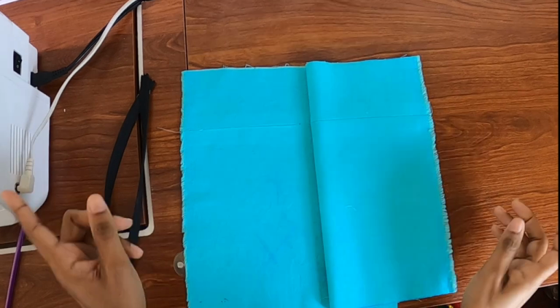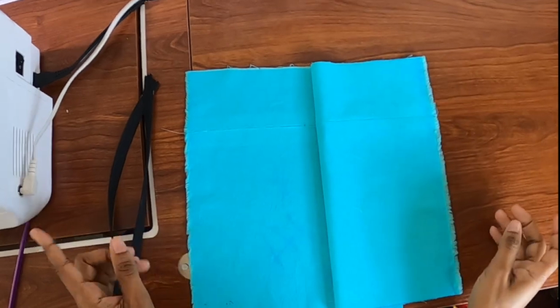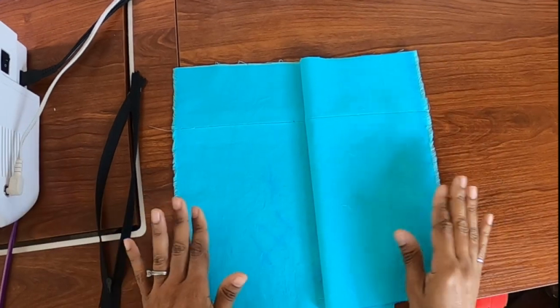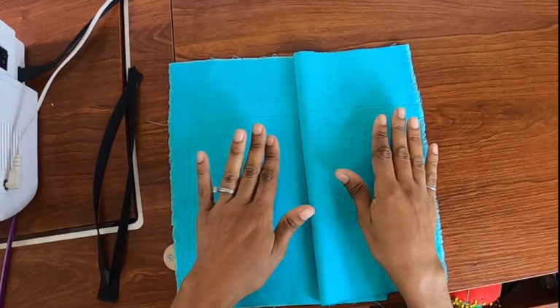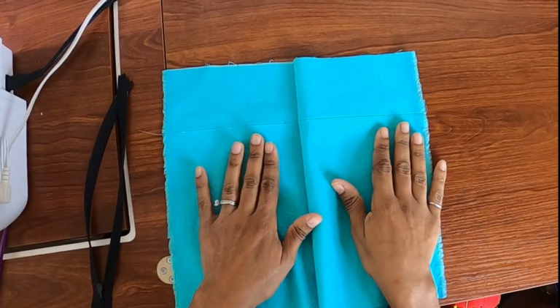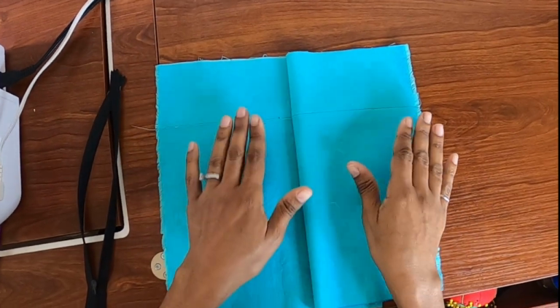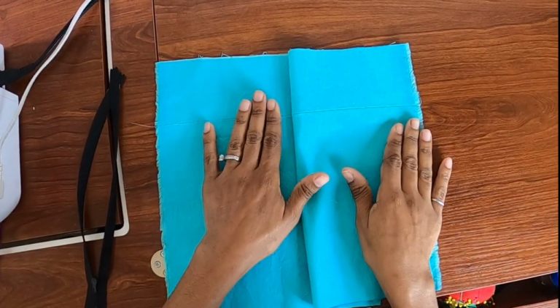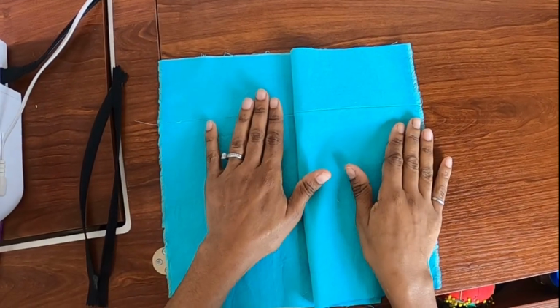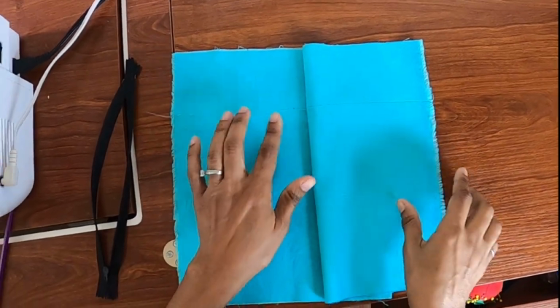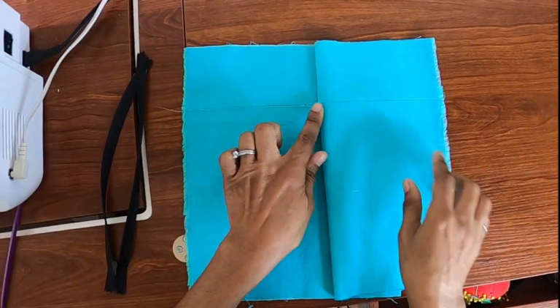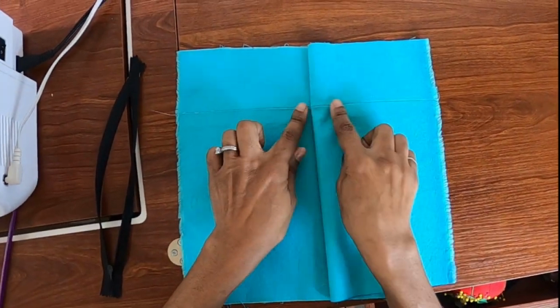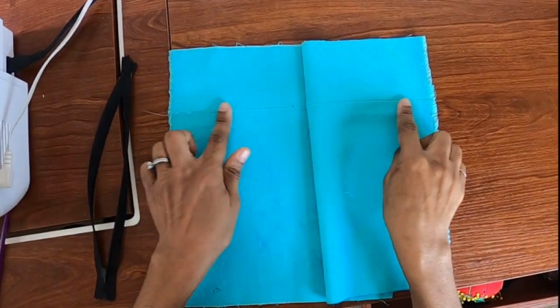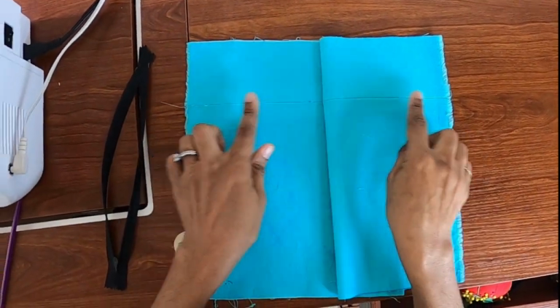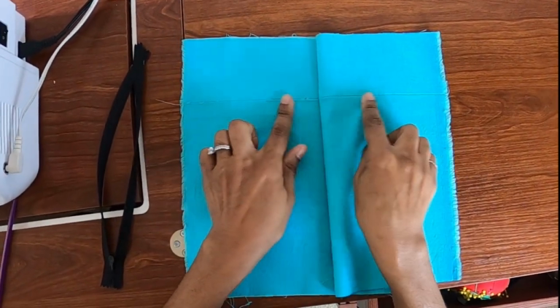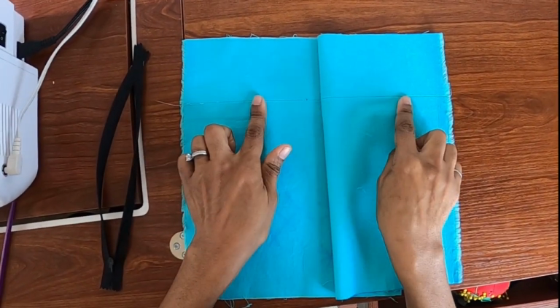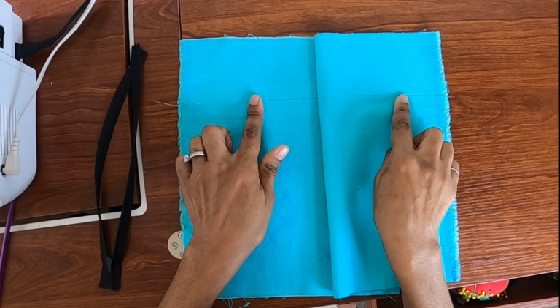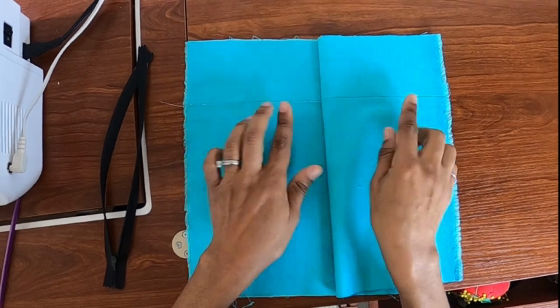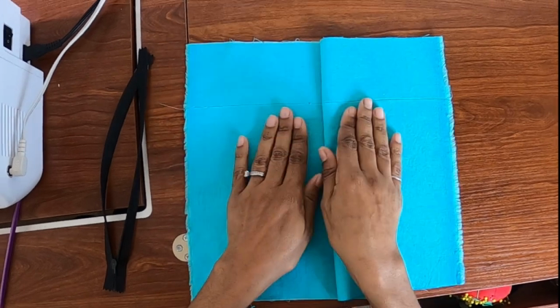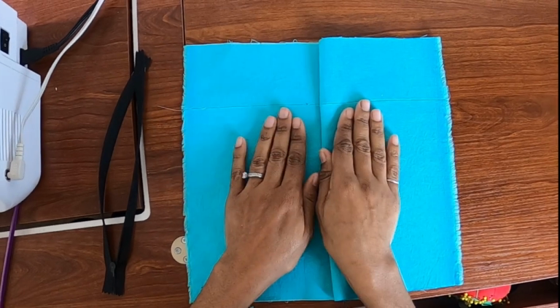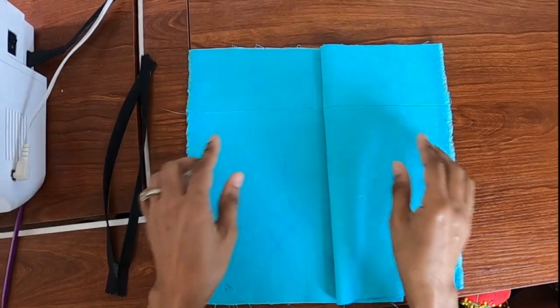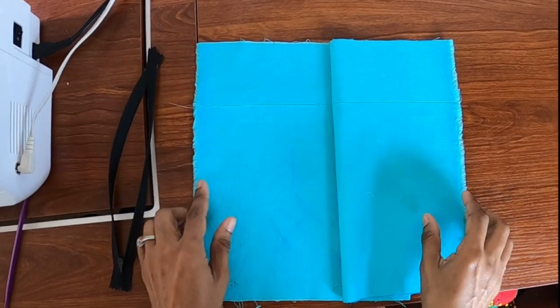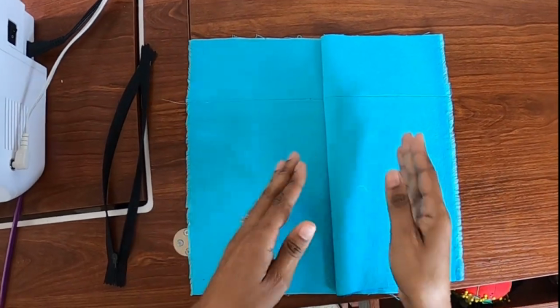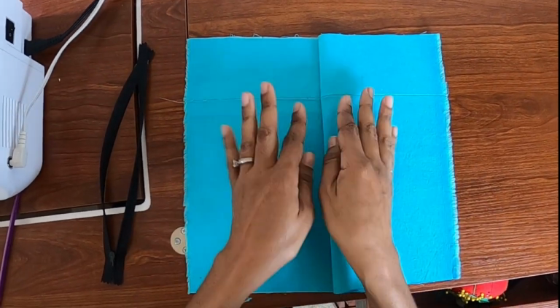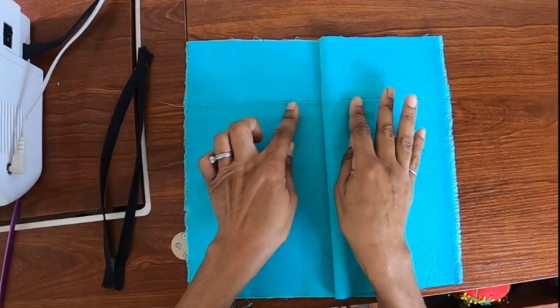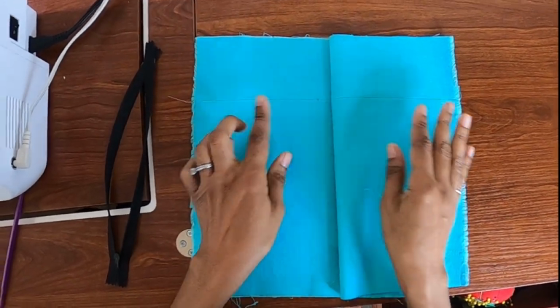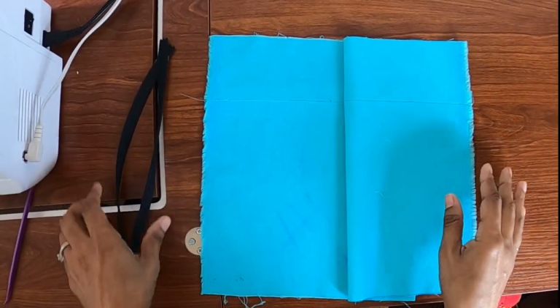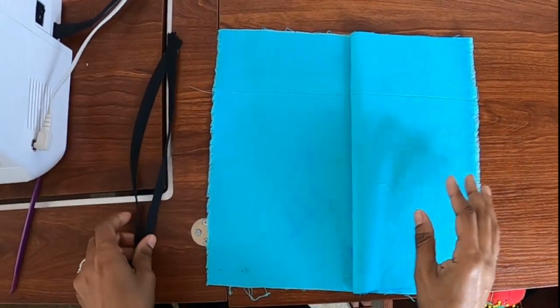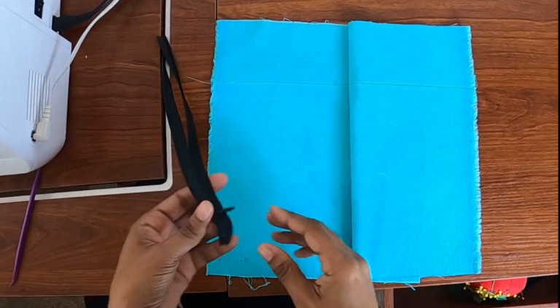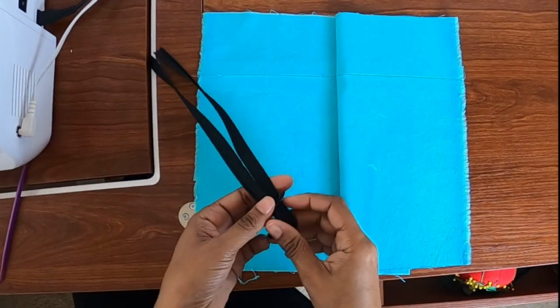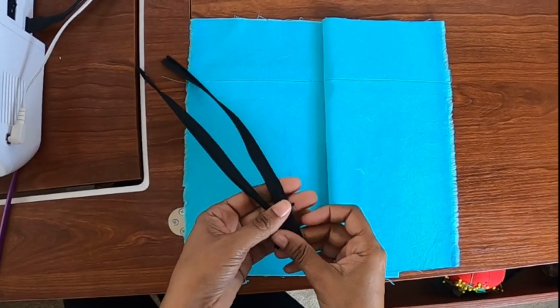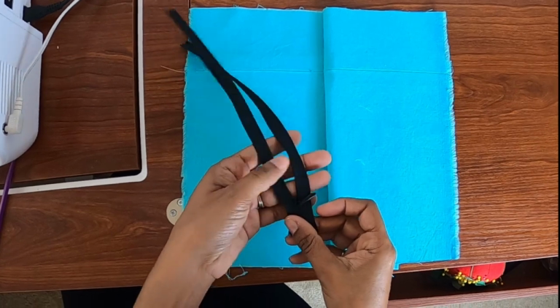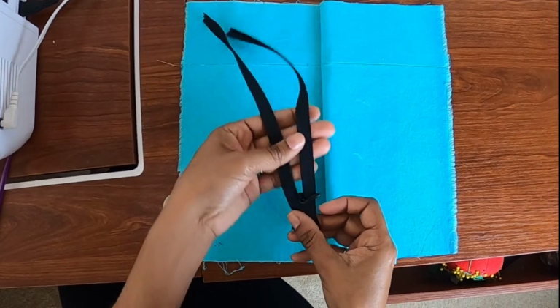I am using some scrap fabric here and I created a seam in the middle because I want to demonstrate how I like to line up the seams when I am inserting an invisible zipper.